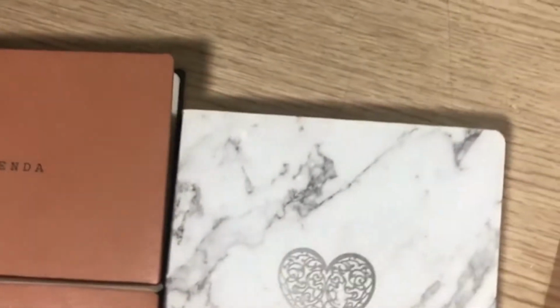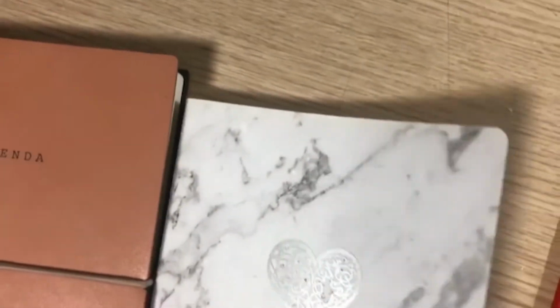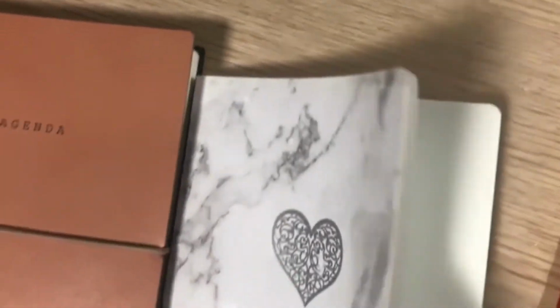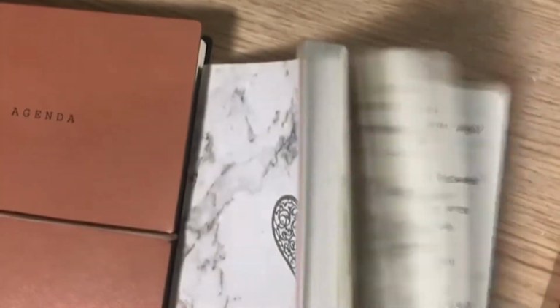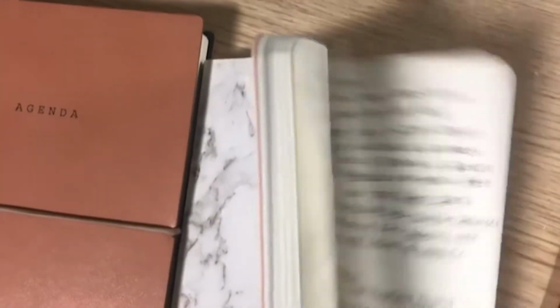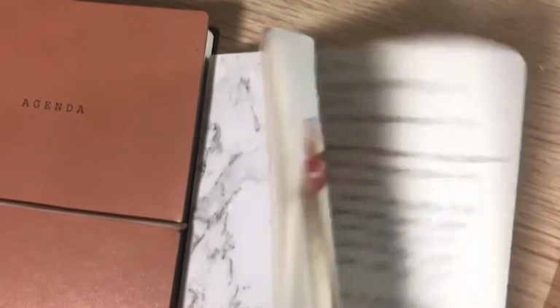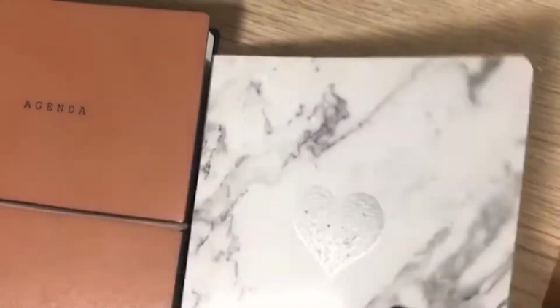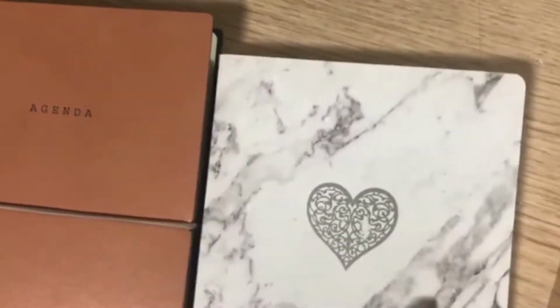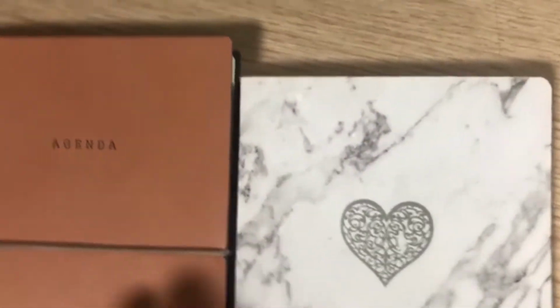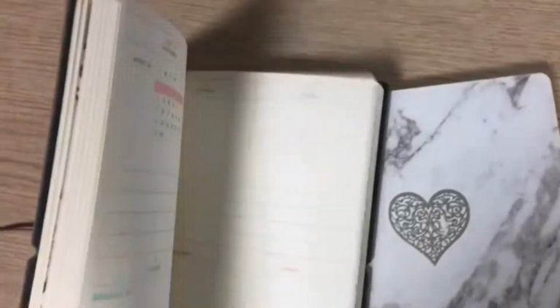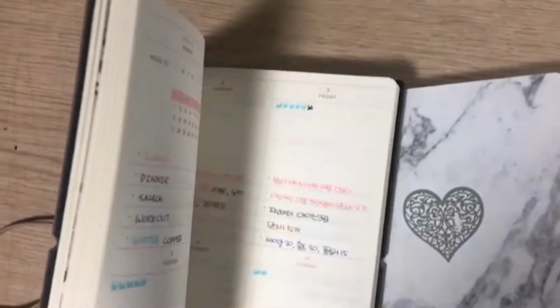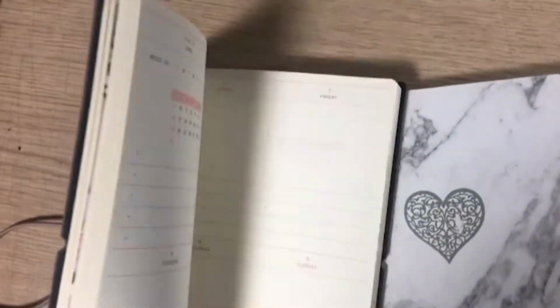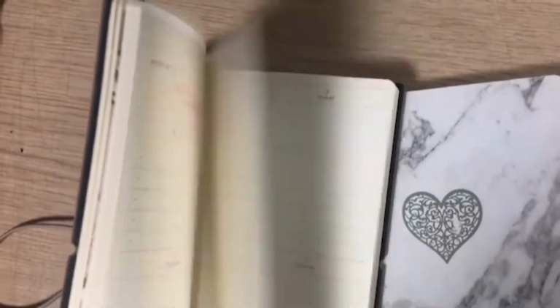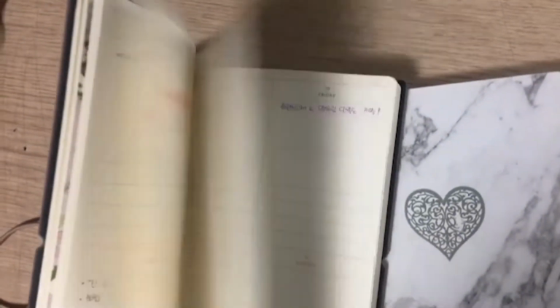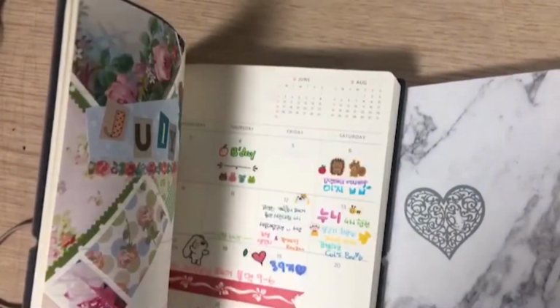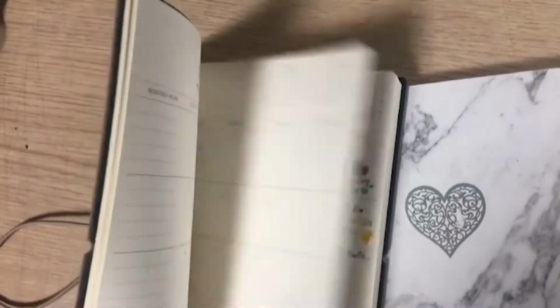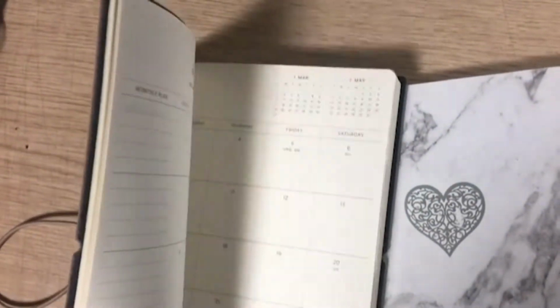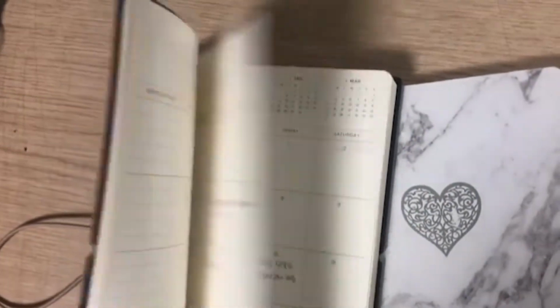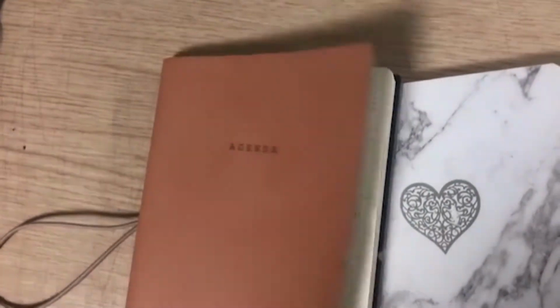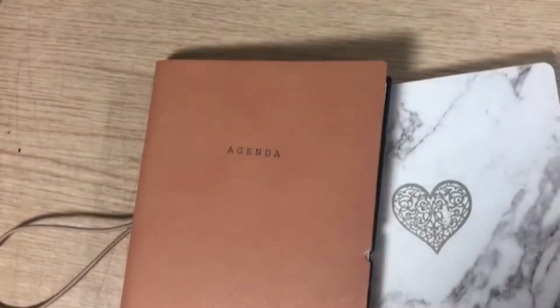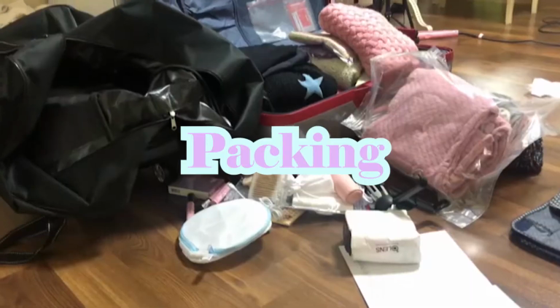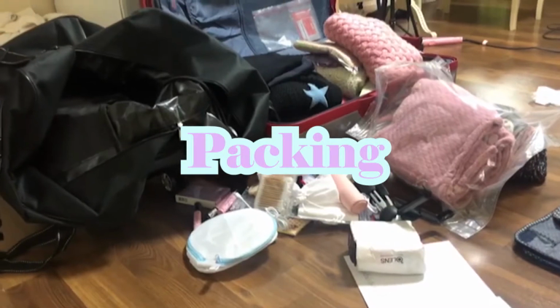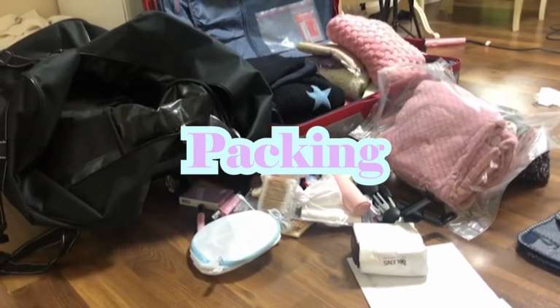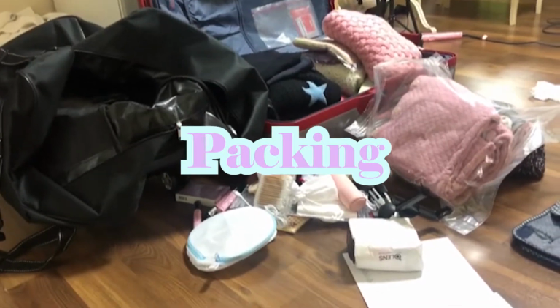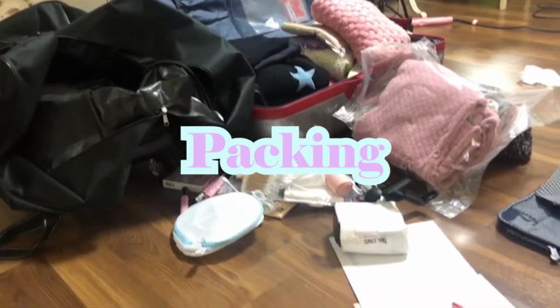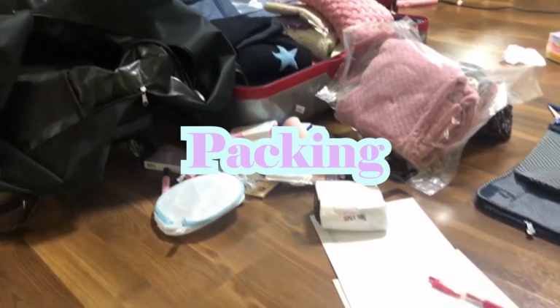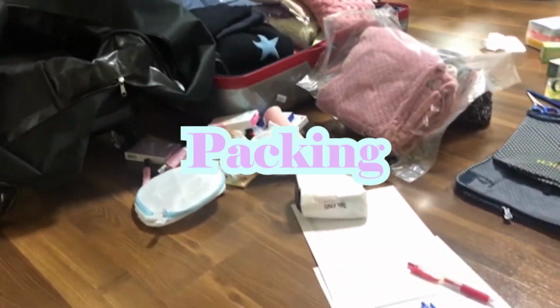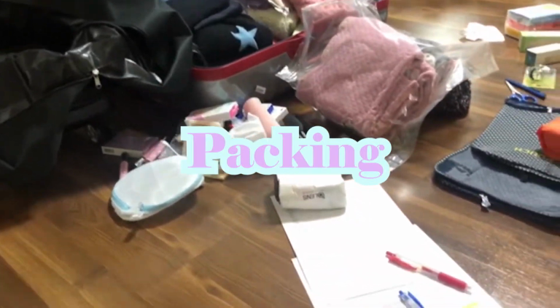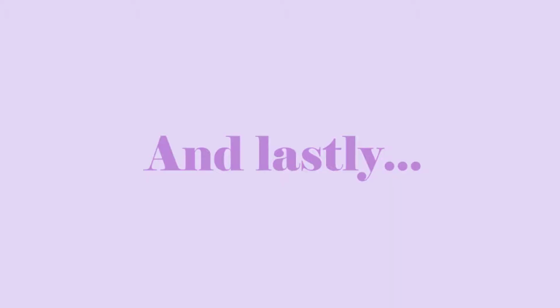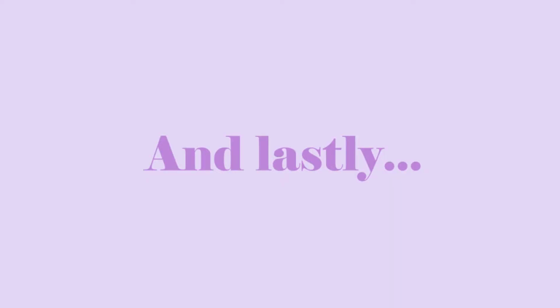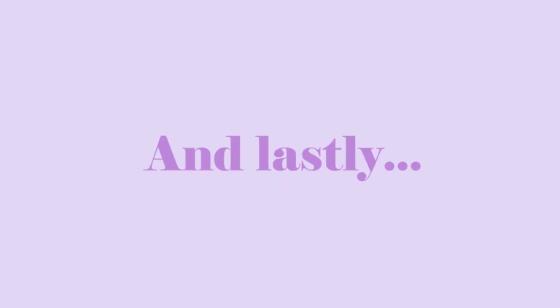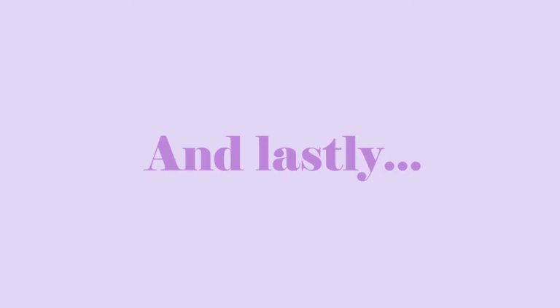This may be a bit extra for some people, but I'm taking my diary with me because I would like to keep track of my life abroad.